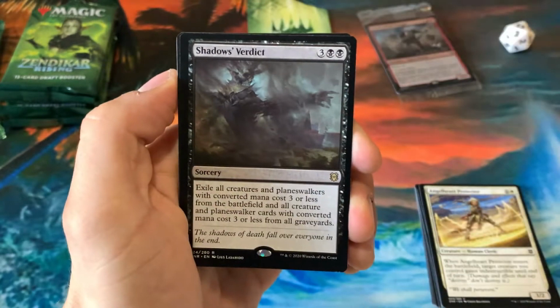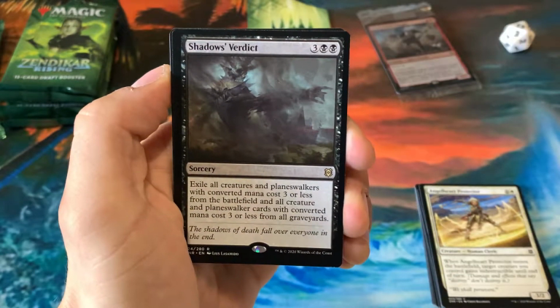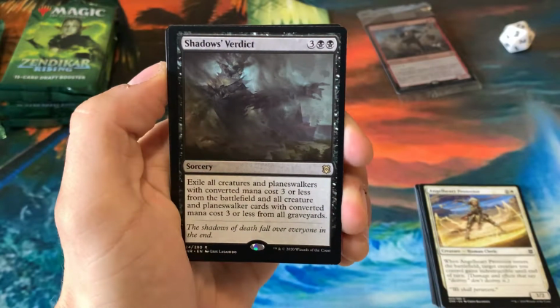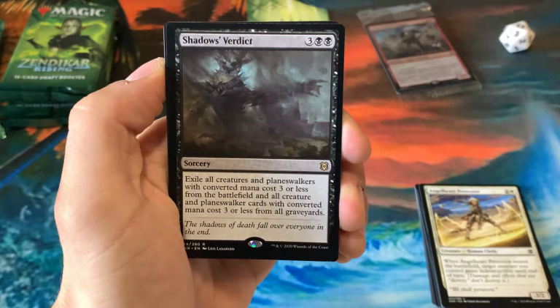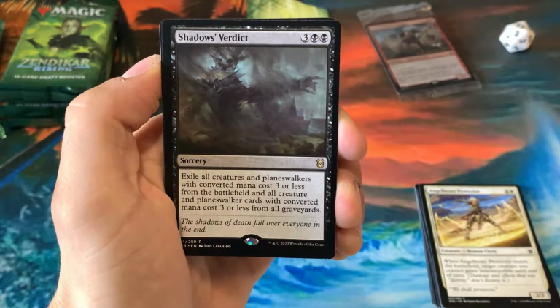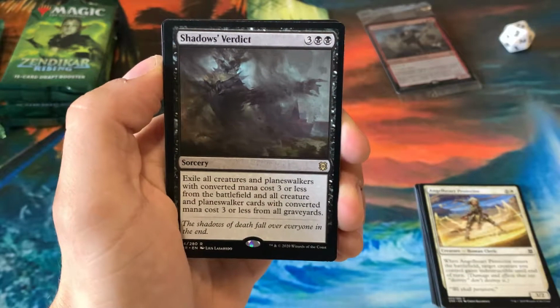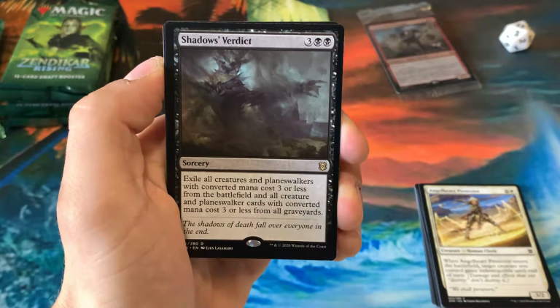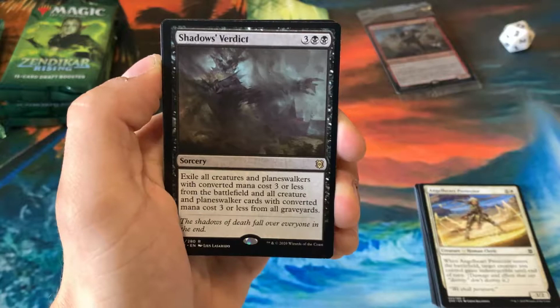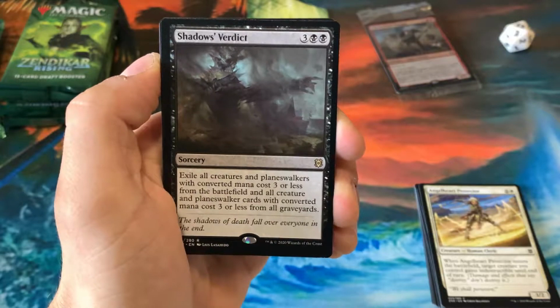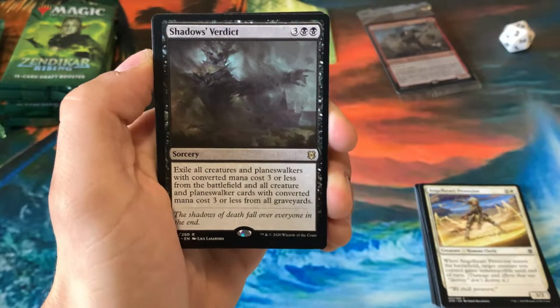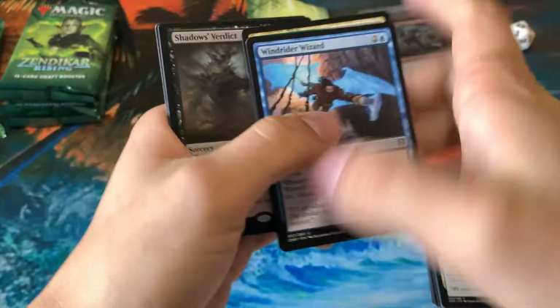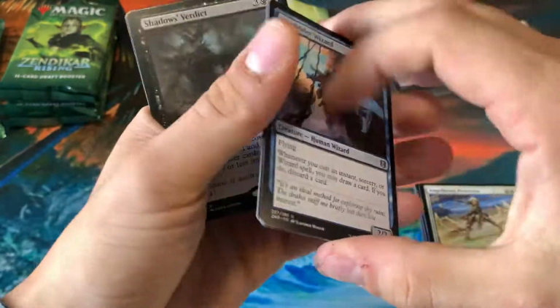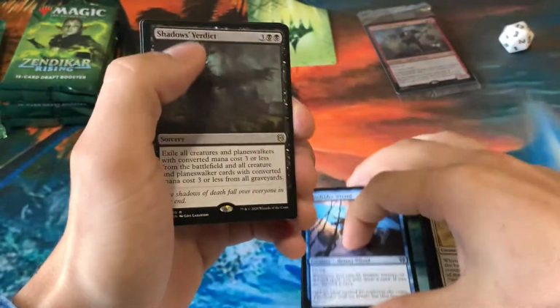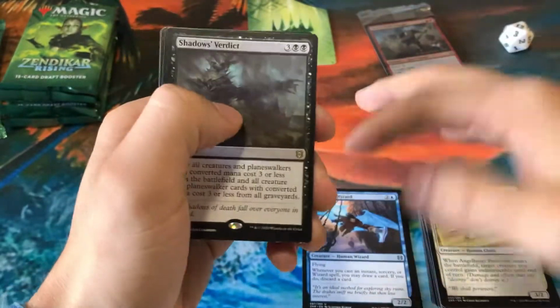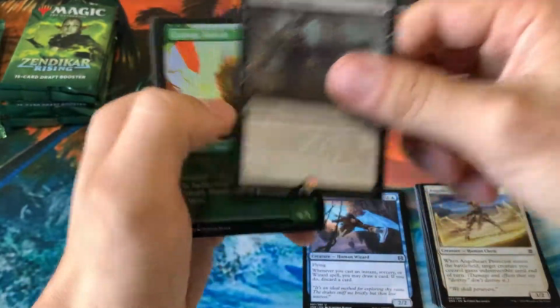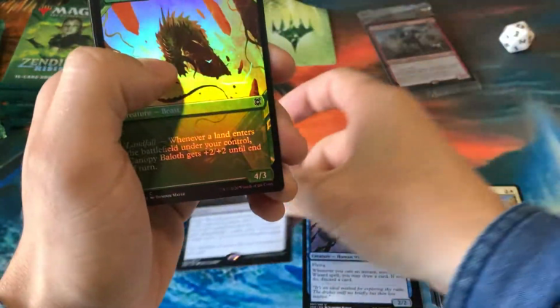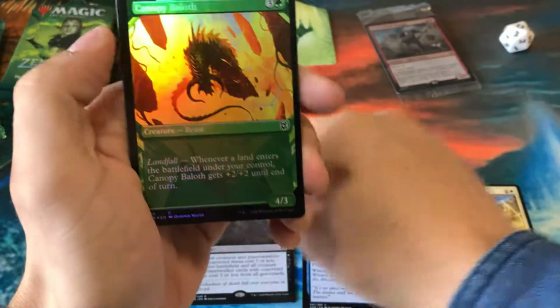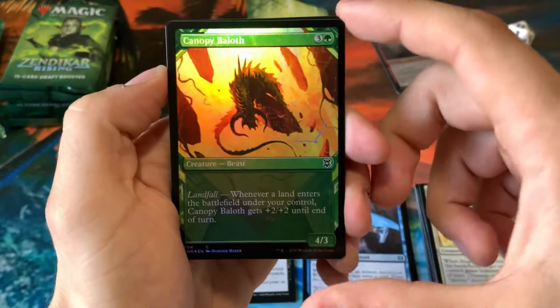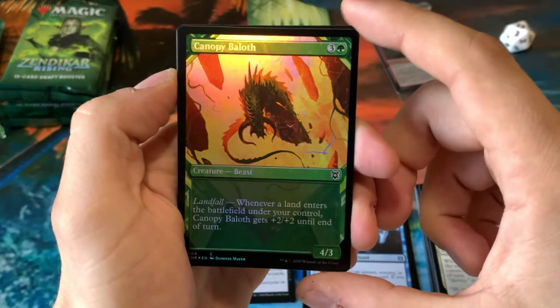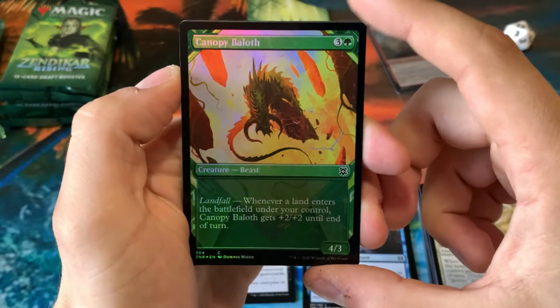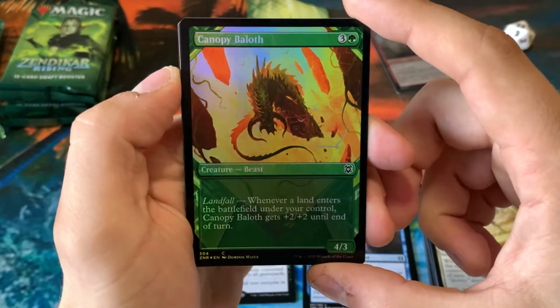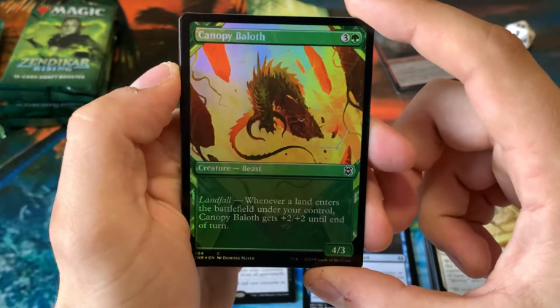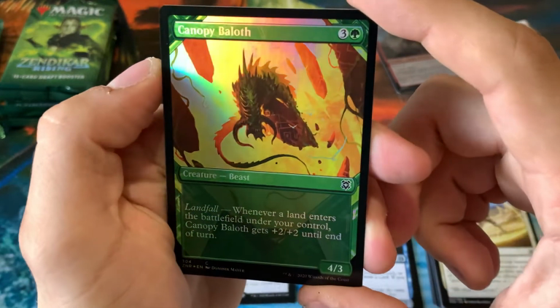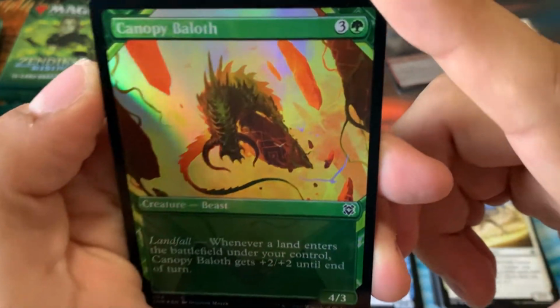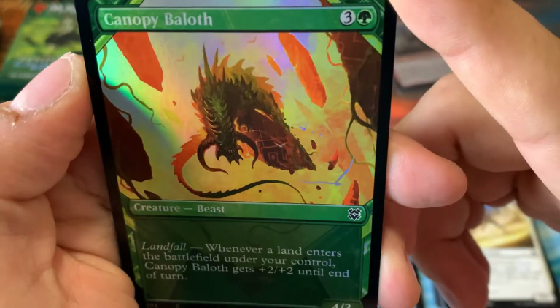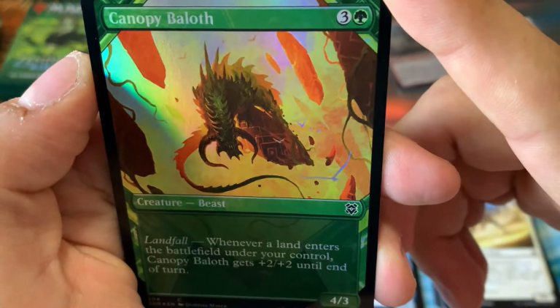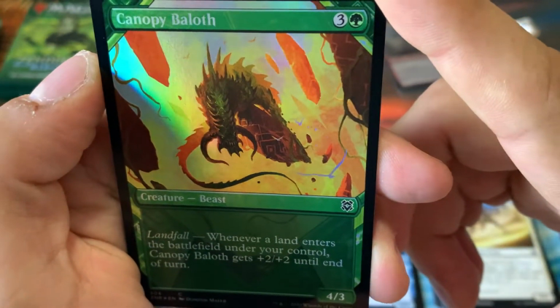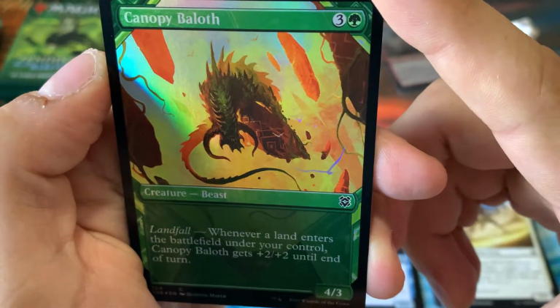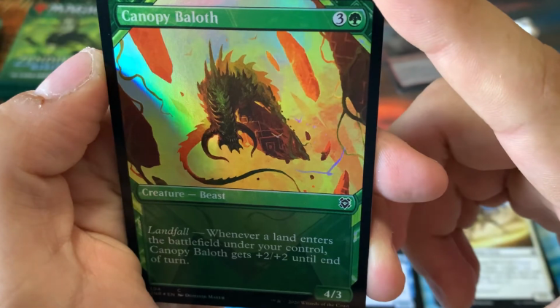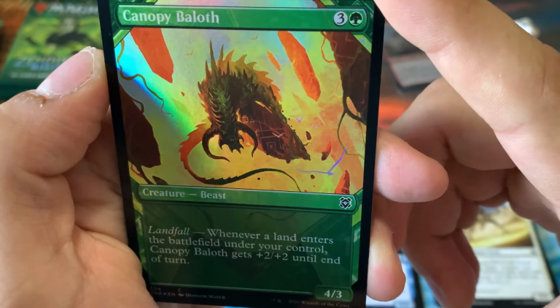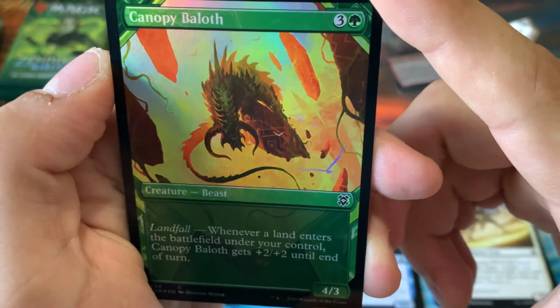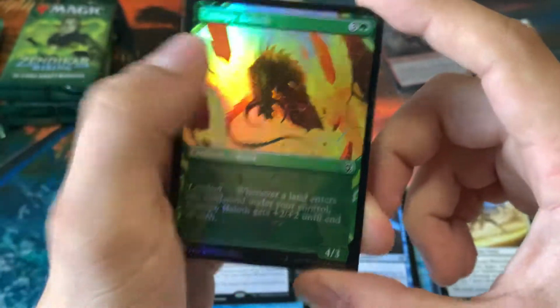Starting off with a Shadow's Verdict — interesting. I could see this card actually seeing some play, especially in Commander. And we have a Foil Canopy Baloth. Look at that guy, he is not happy. It looks kind of like Nicol Bolas, actually — interesting.